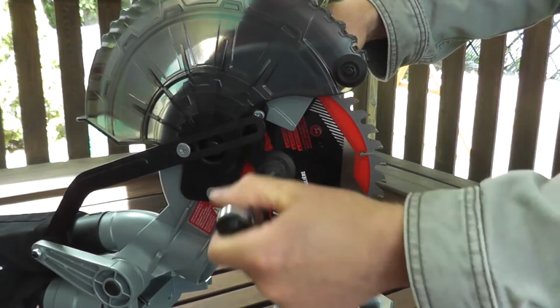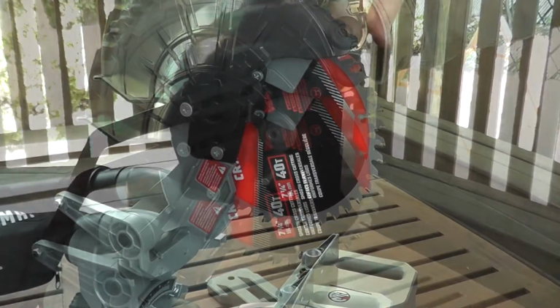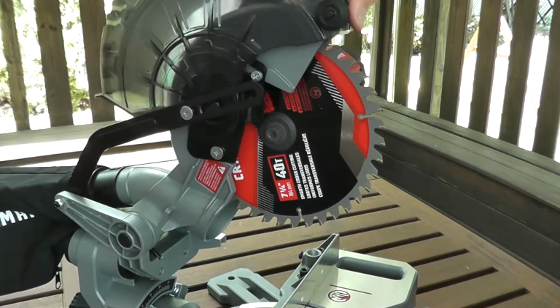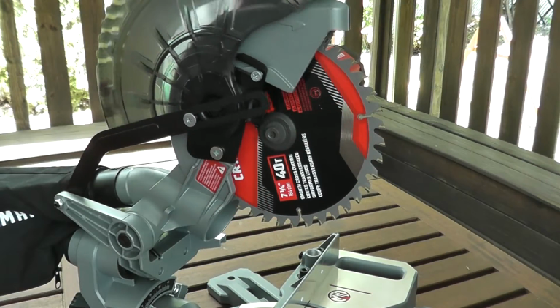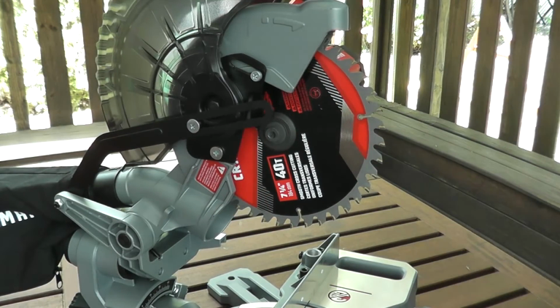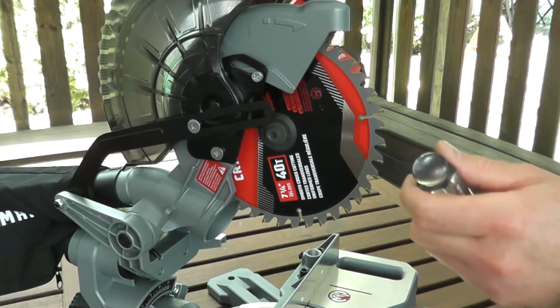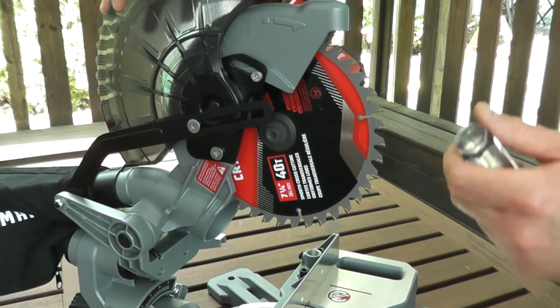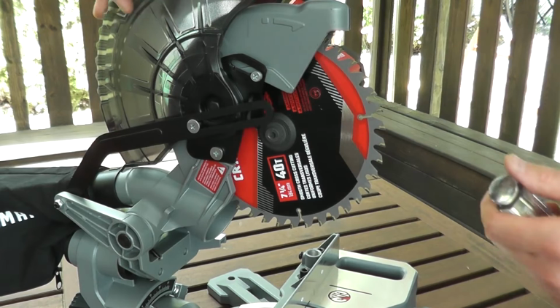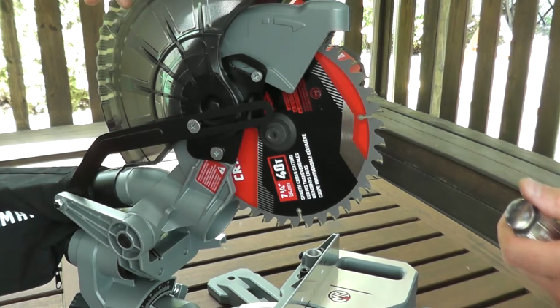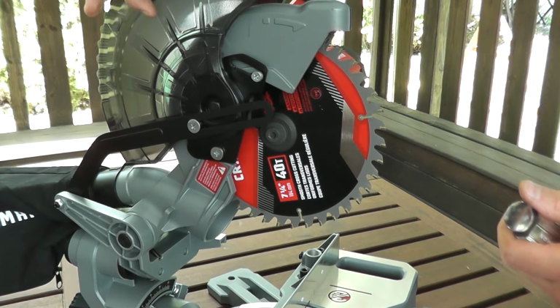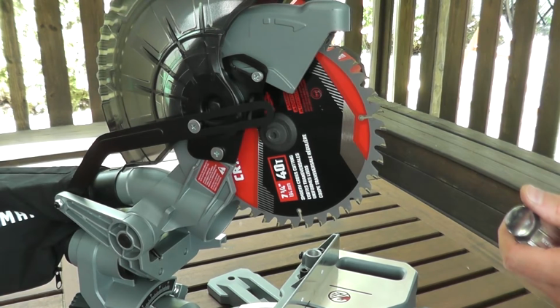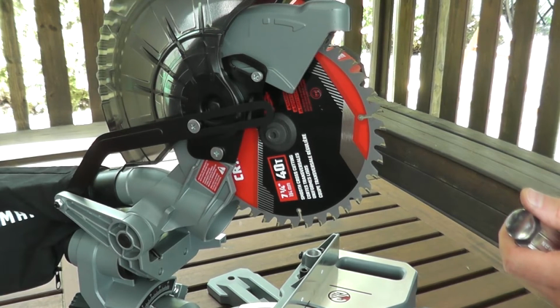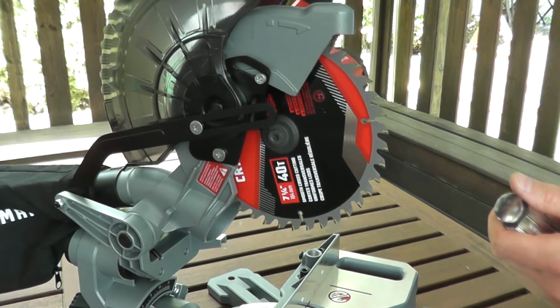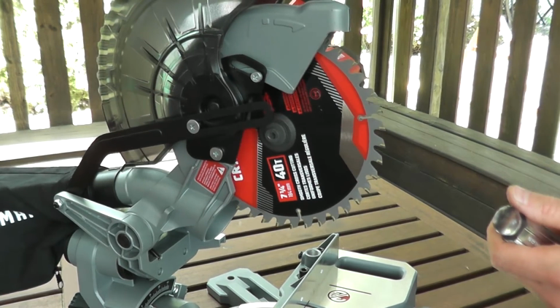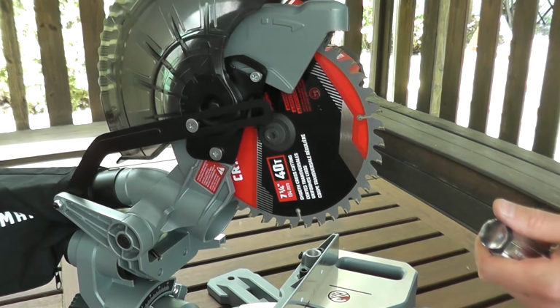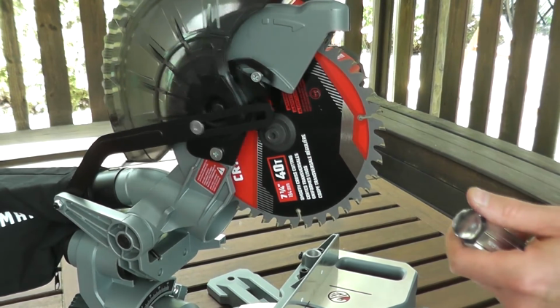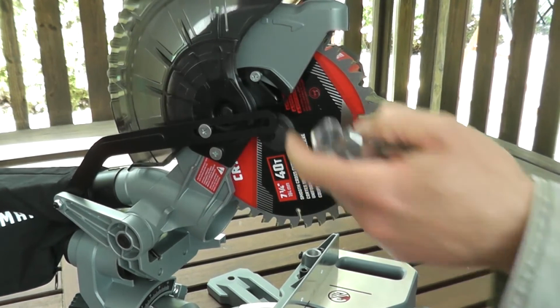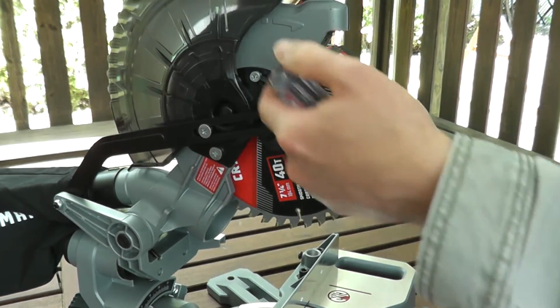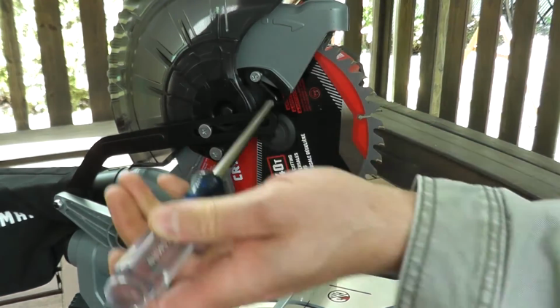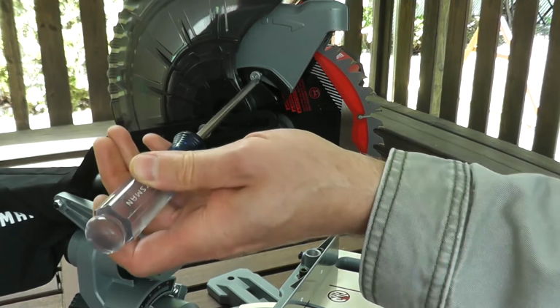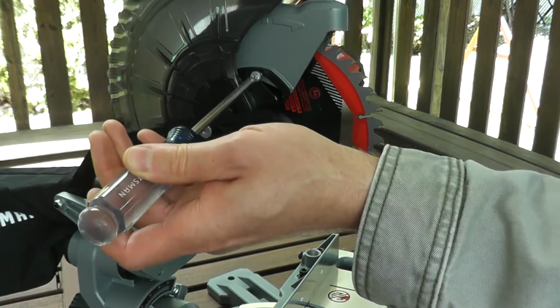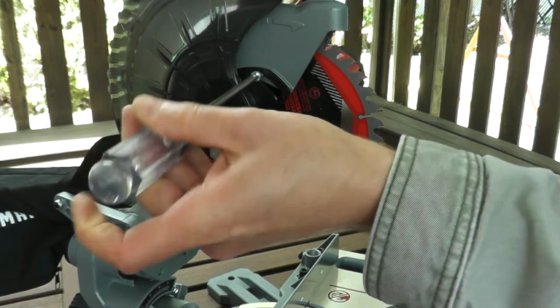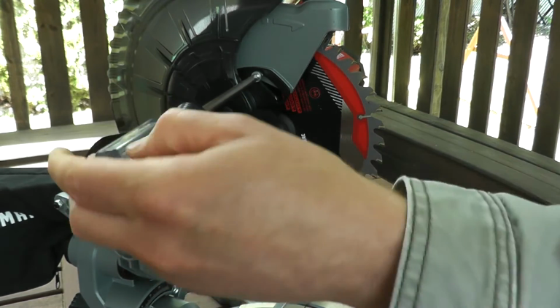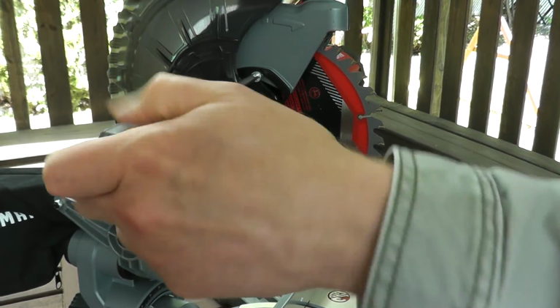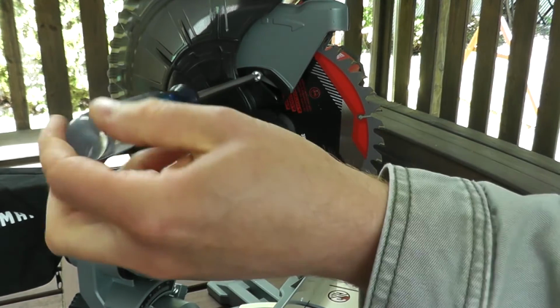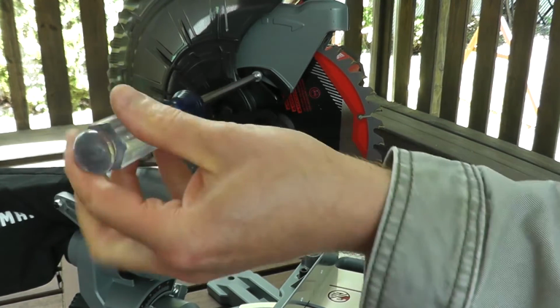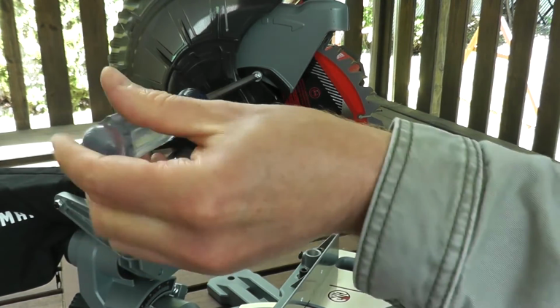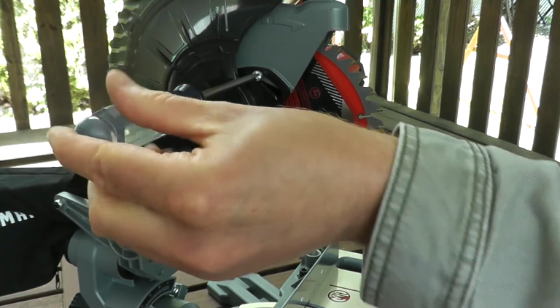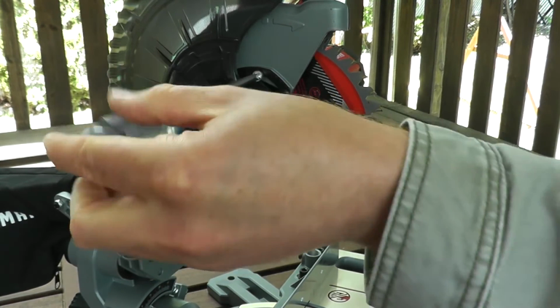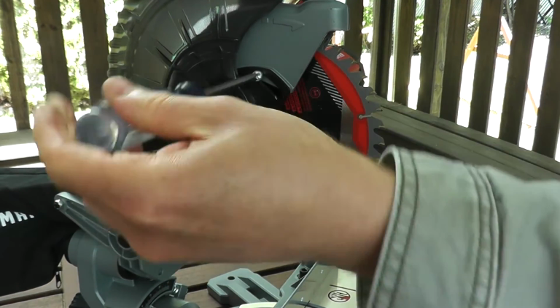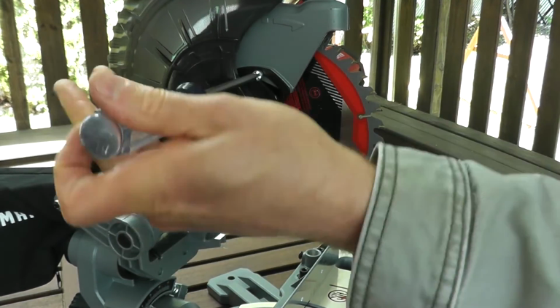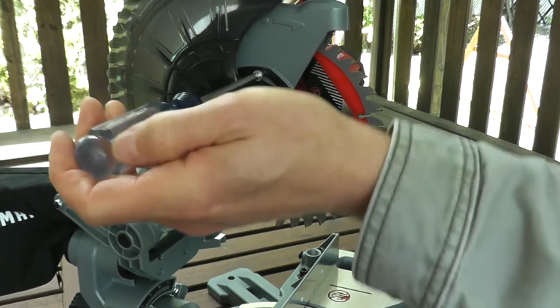Then you raise the lower guard and you want to press around the center of the guard, right around here. Press down — it's going to lower the entire guide back down on its assembly. And that is all.